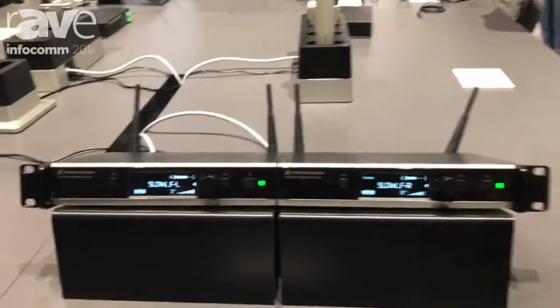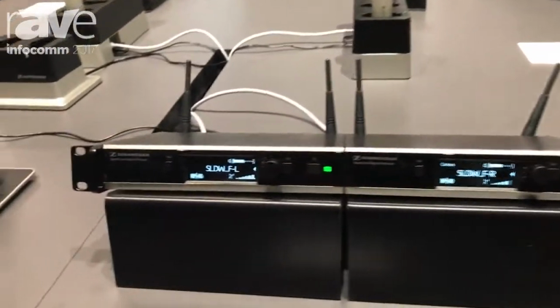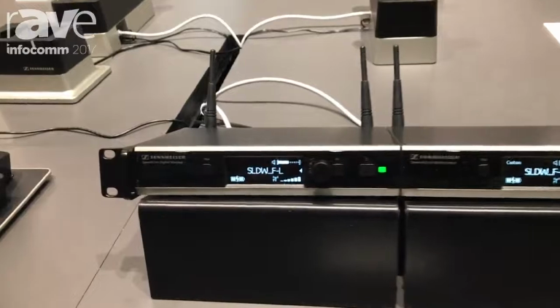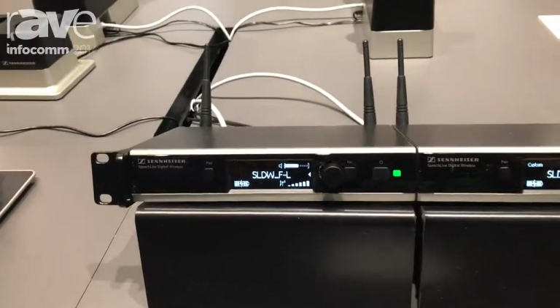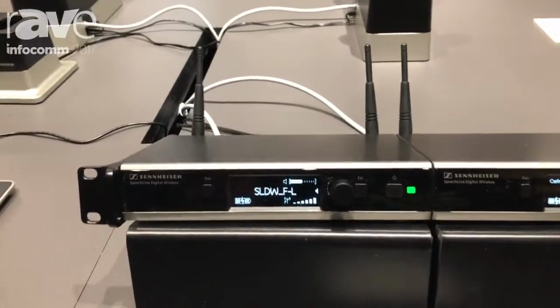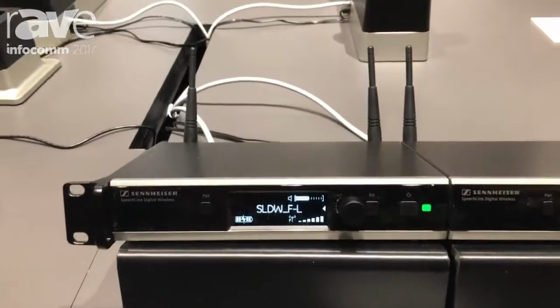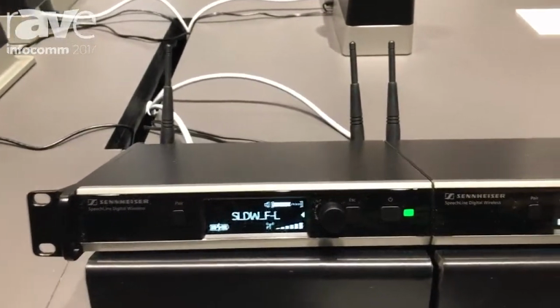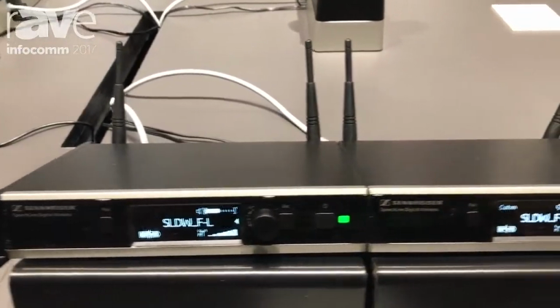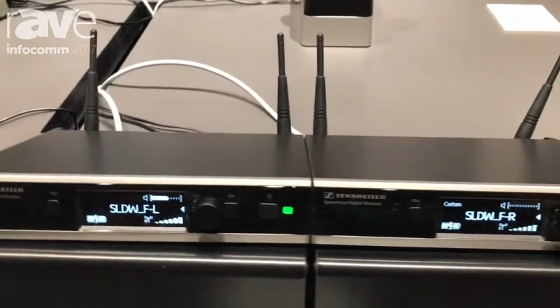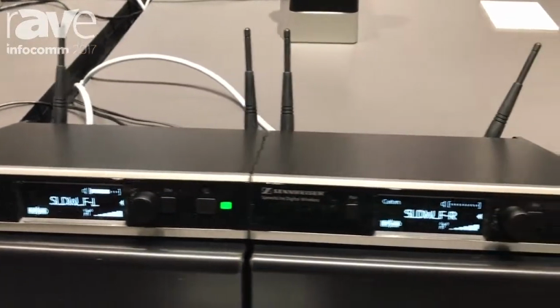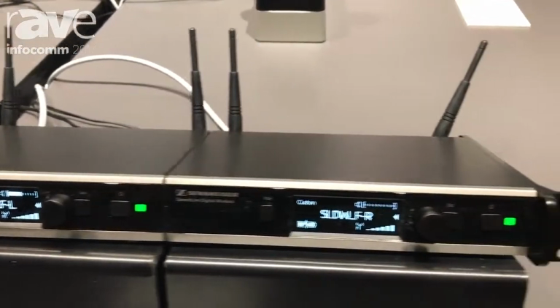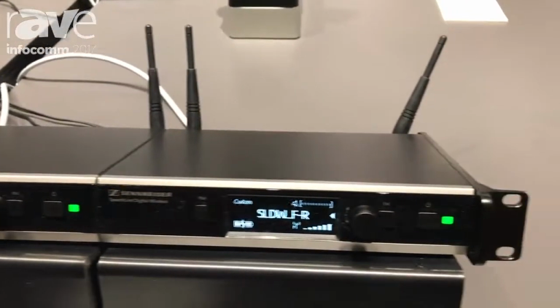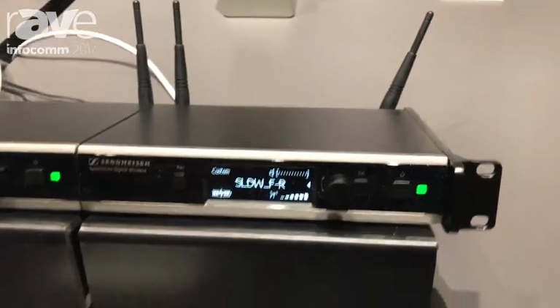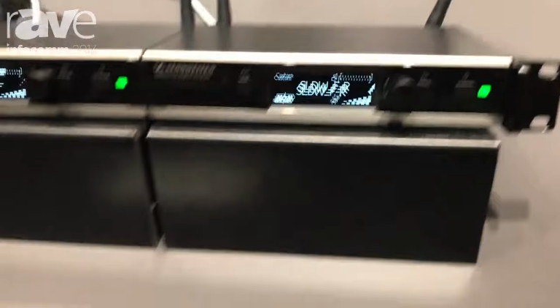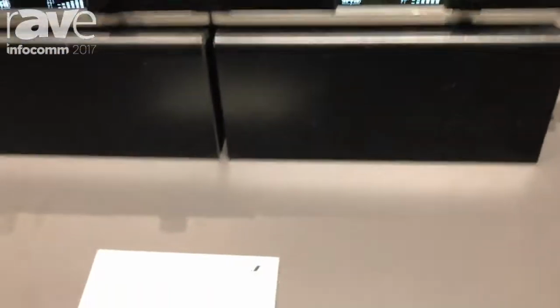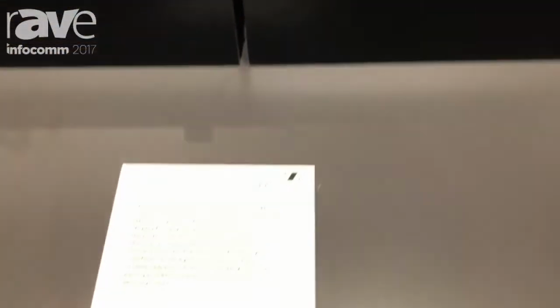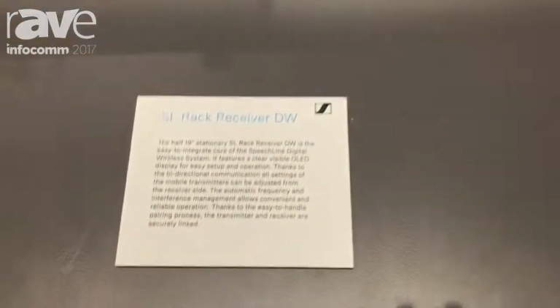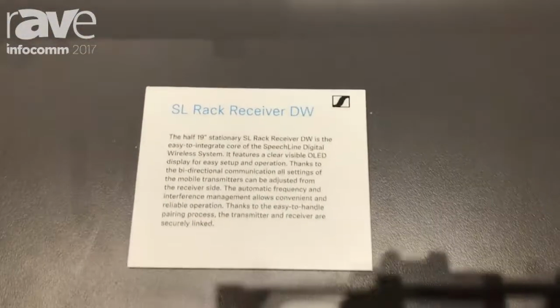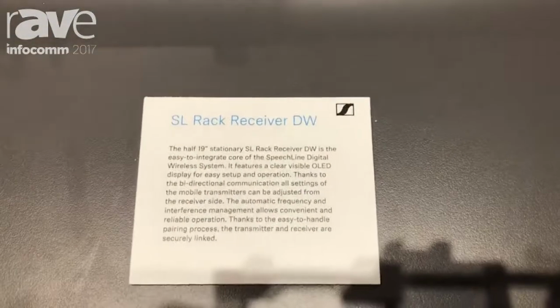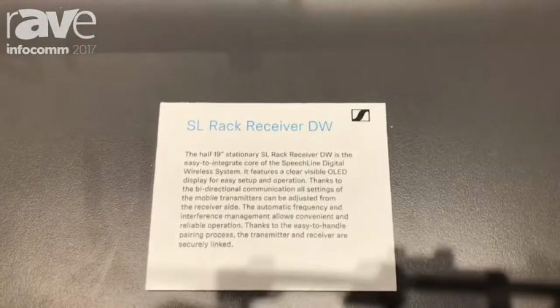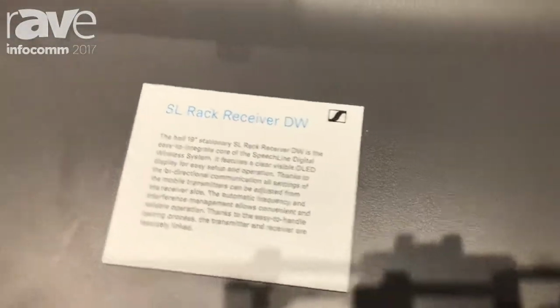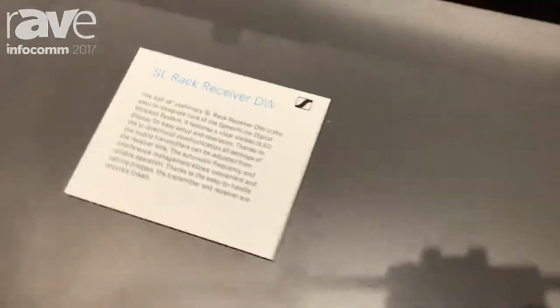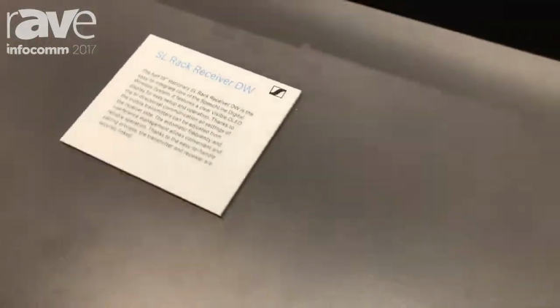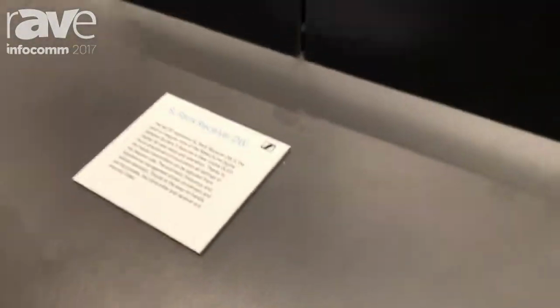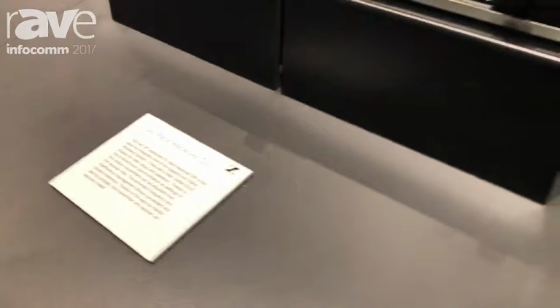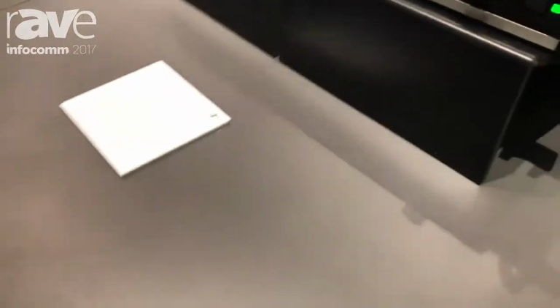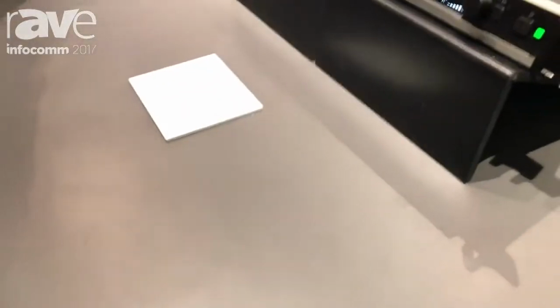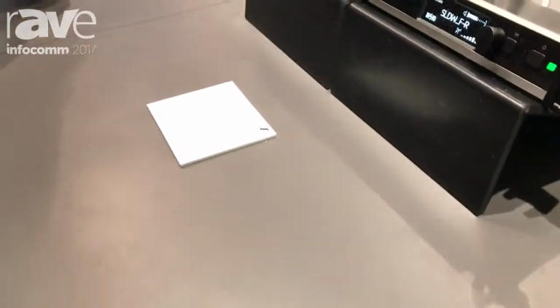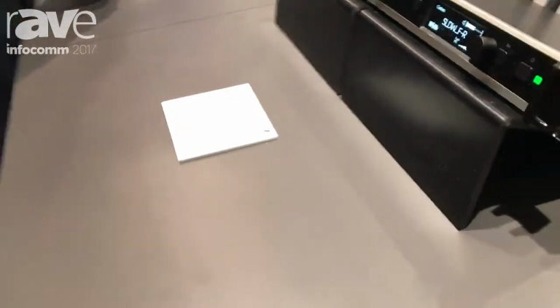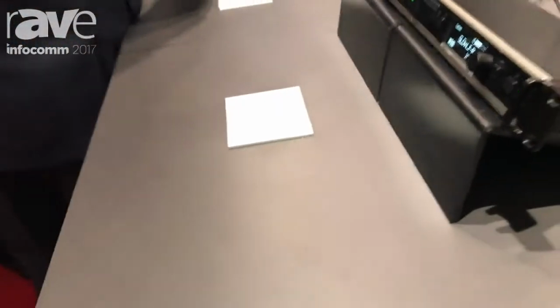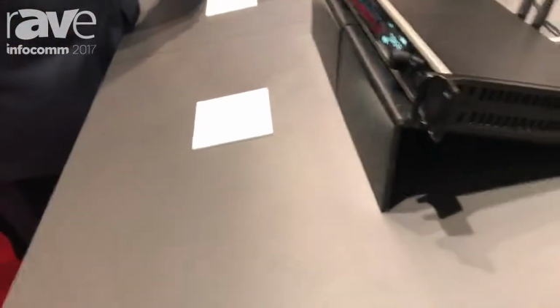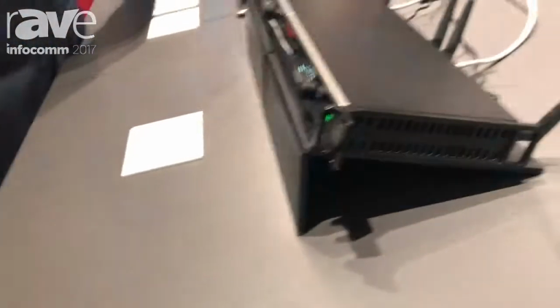It consists of very robust, very easy to operate 1.9 gigahertz DECT systems, which can be operated with handheld transmitters, body pack transmitters, combined with lavalier microphones.